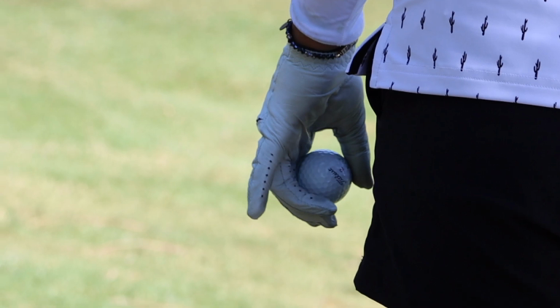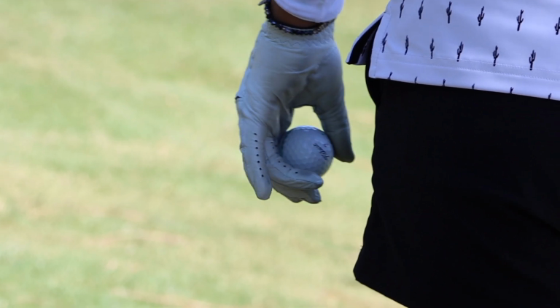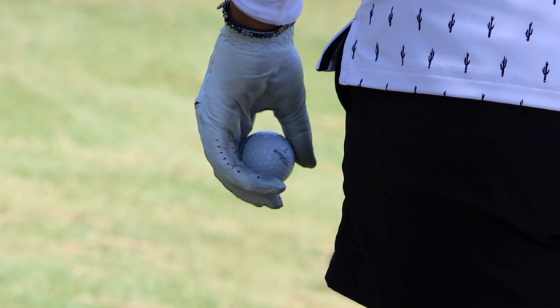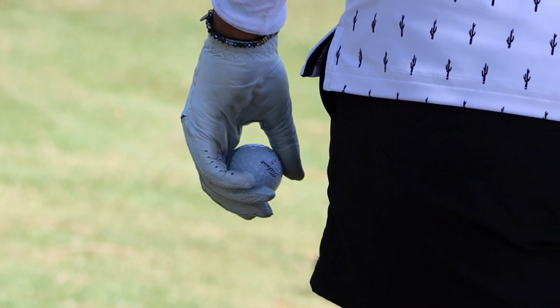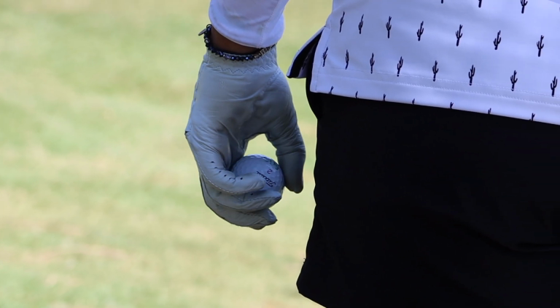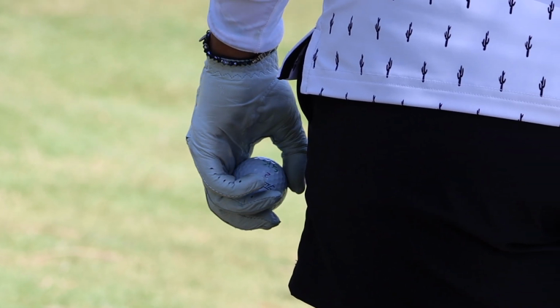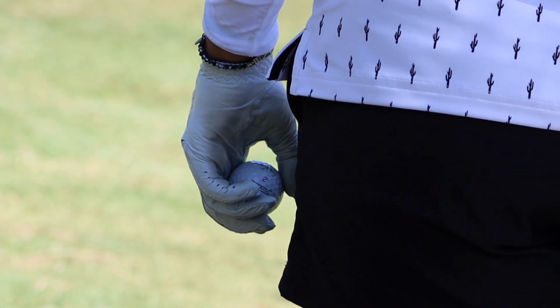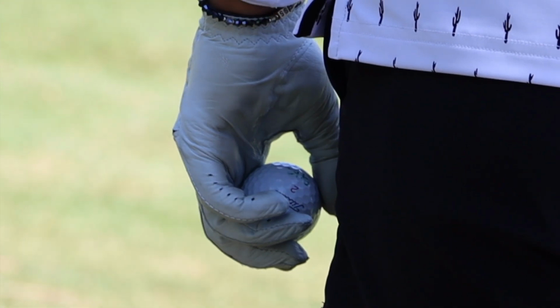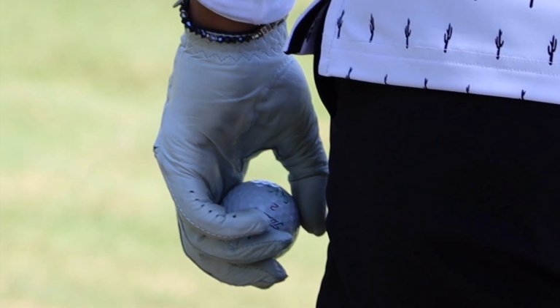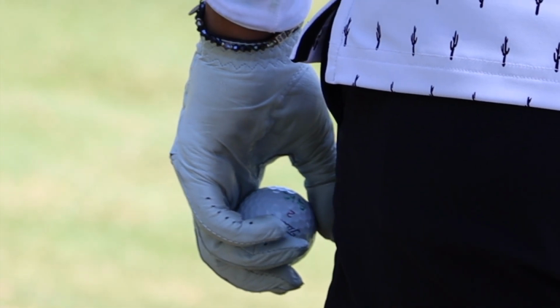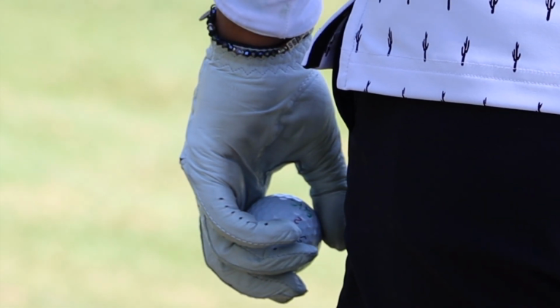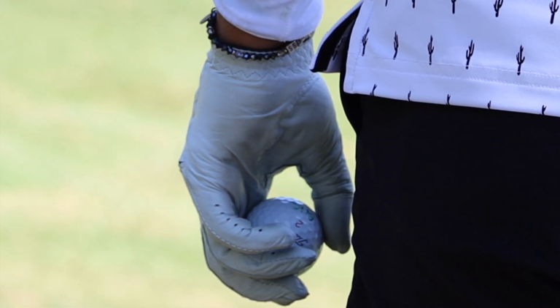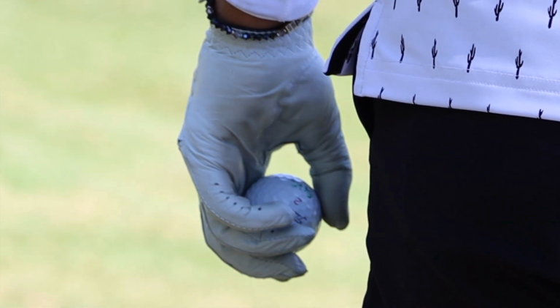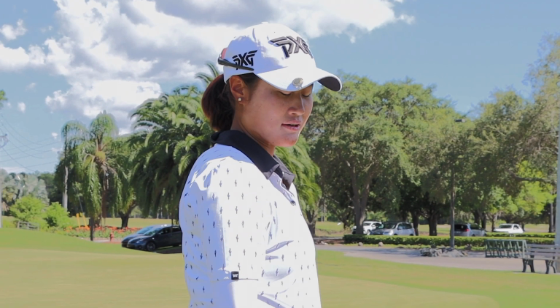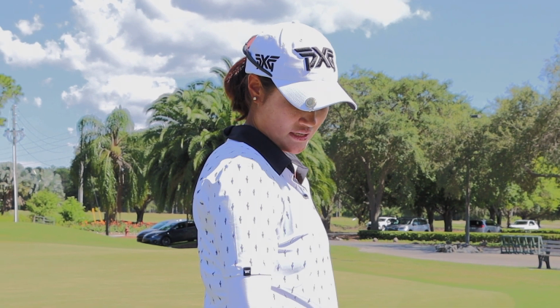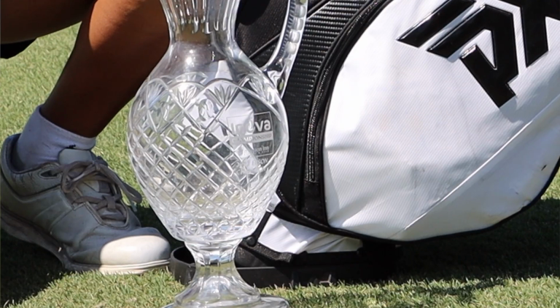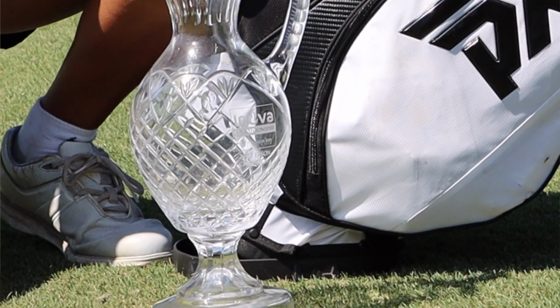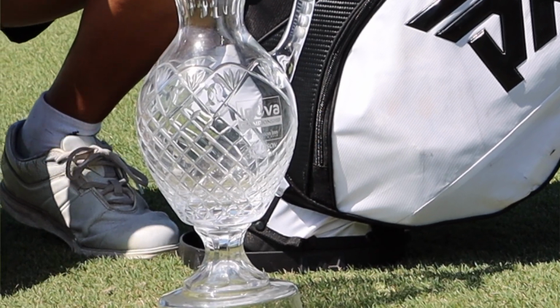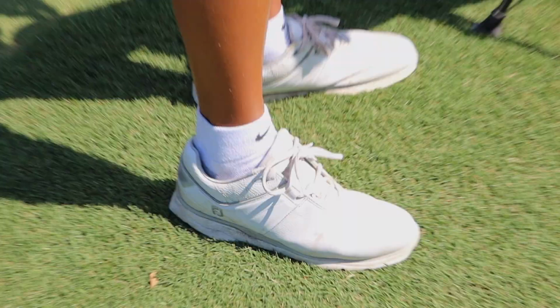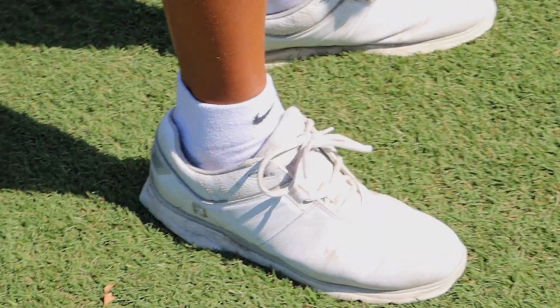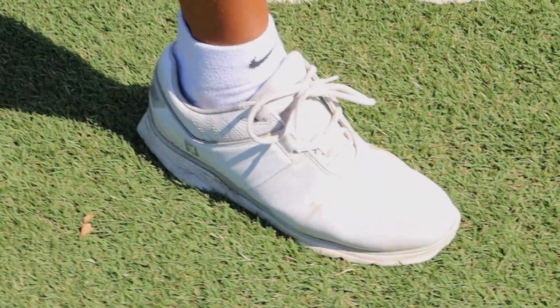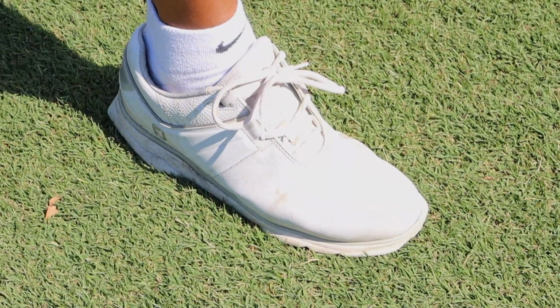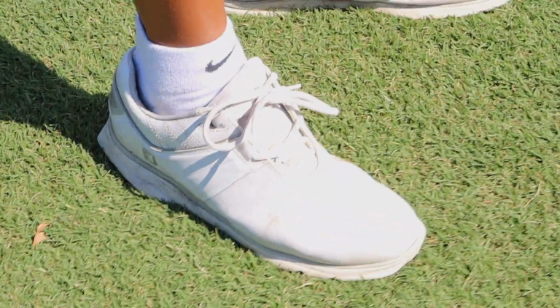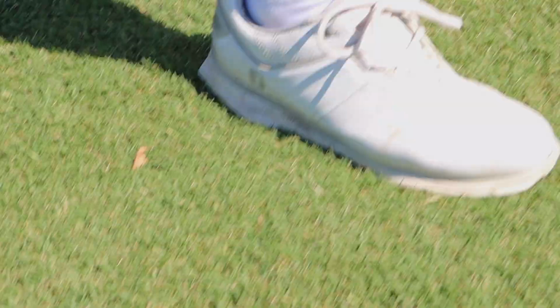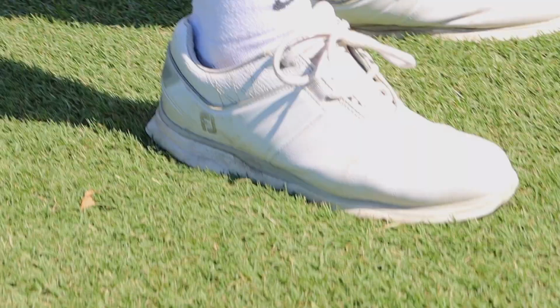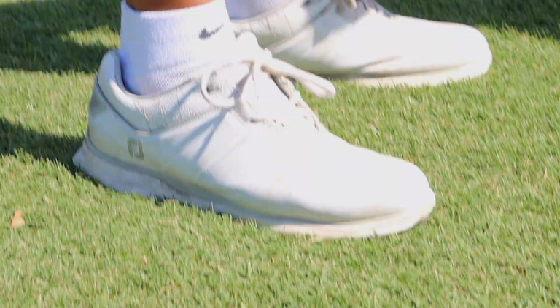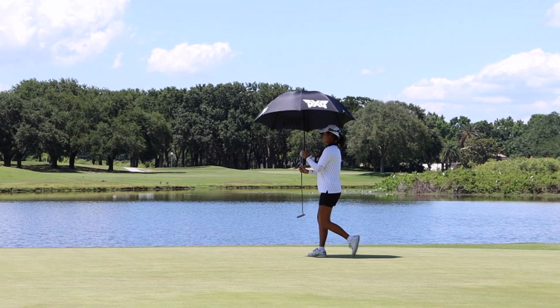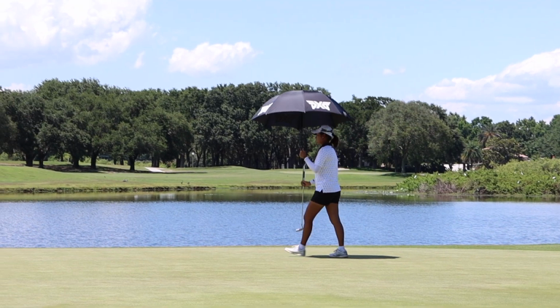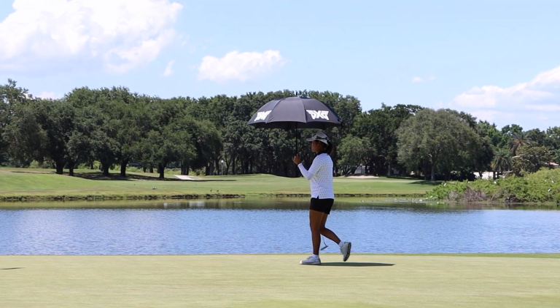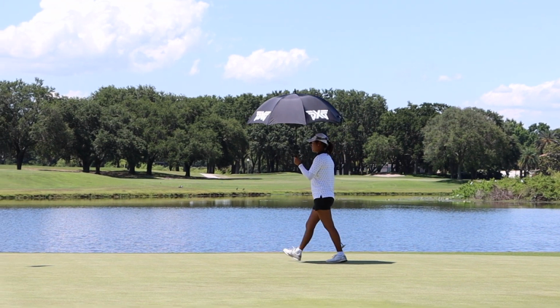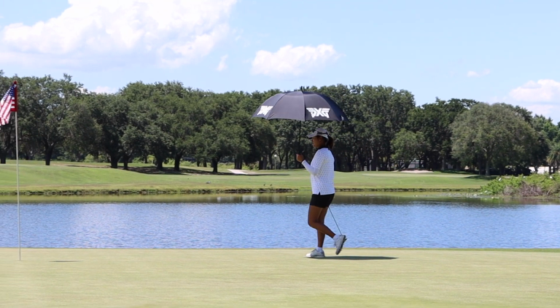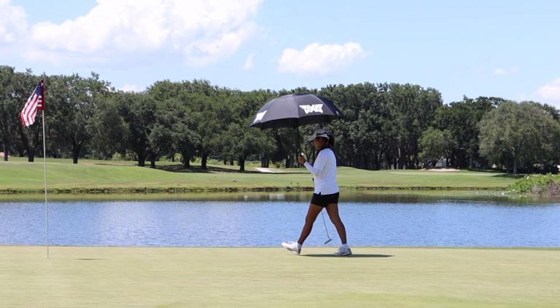I use a Titleist ball, Titleist glove. I'm beating a foot choice — might need to go get another pair, but it's working great. We're moving along.